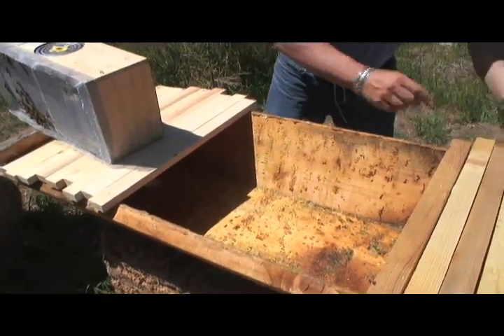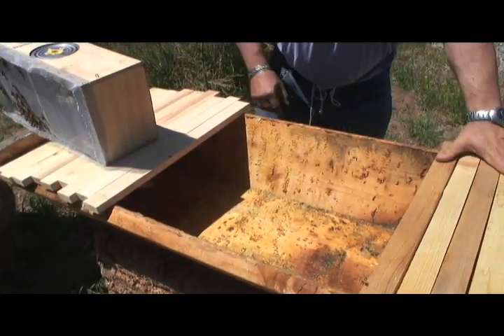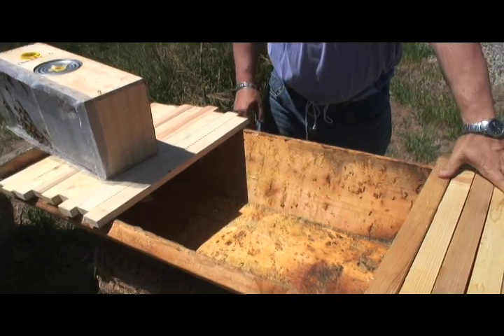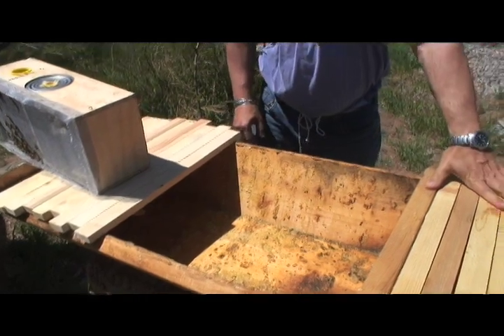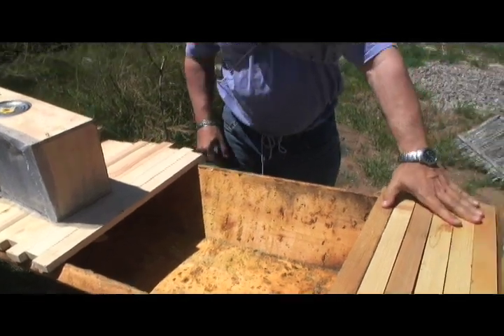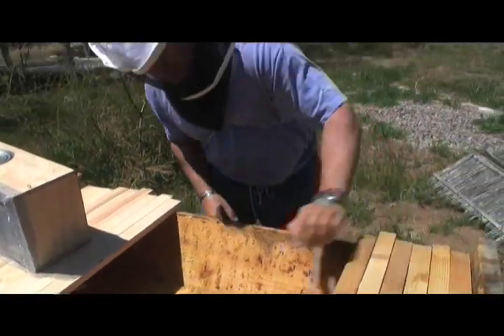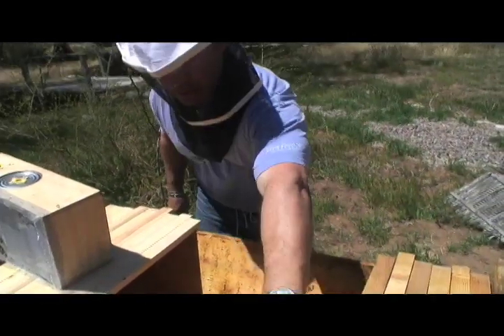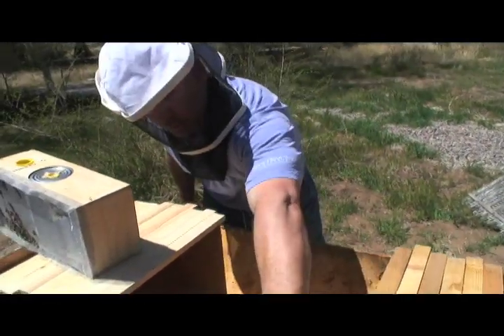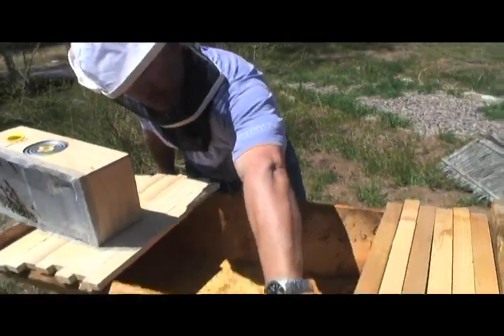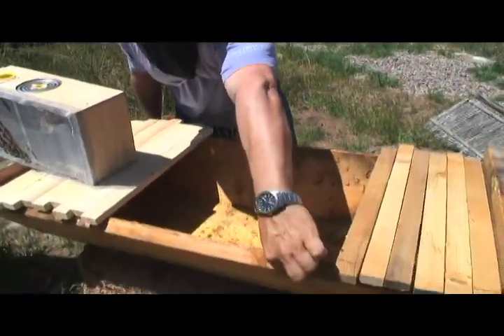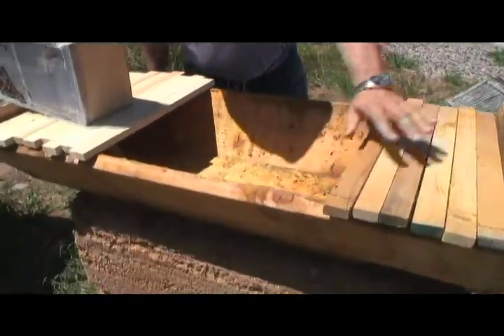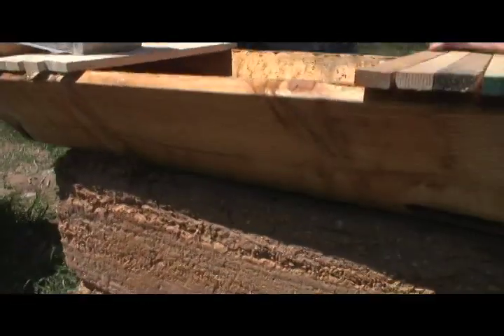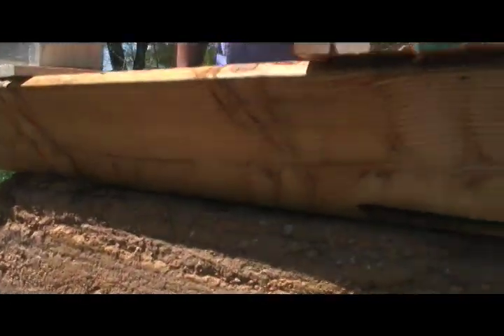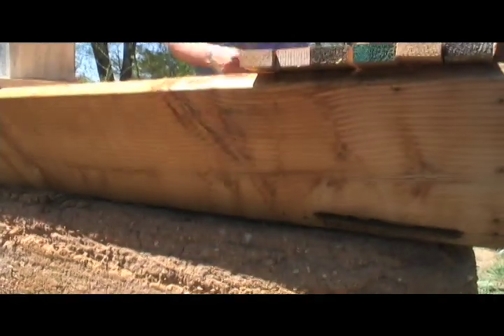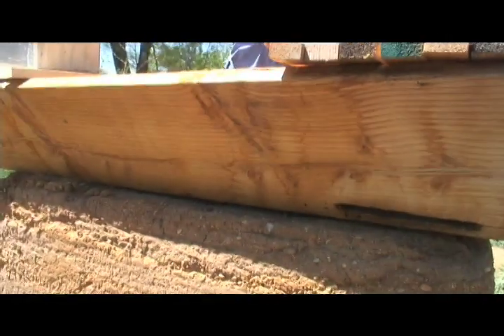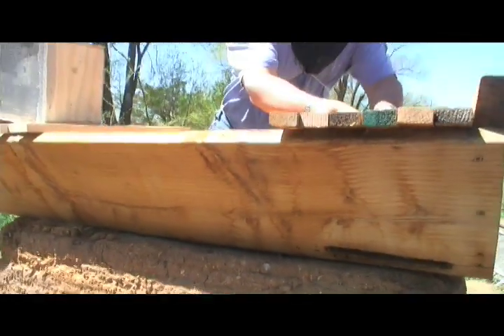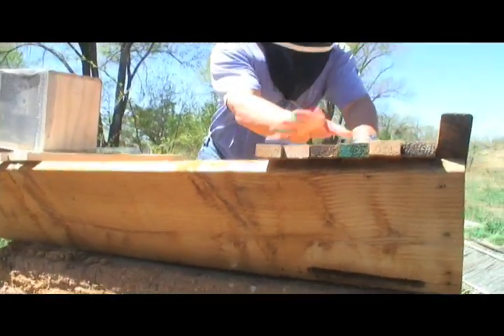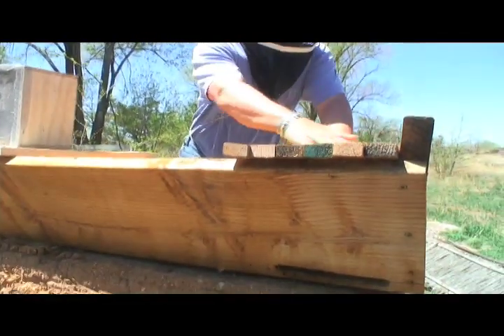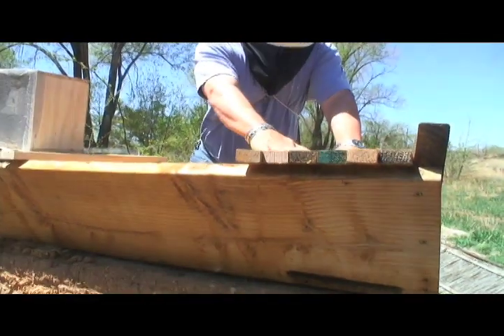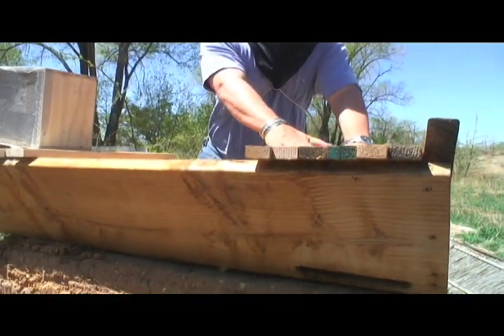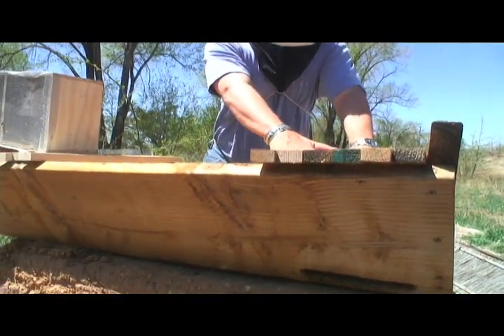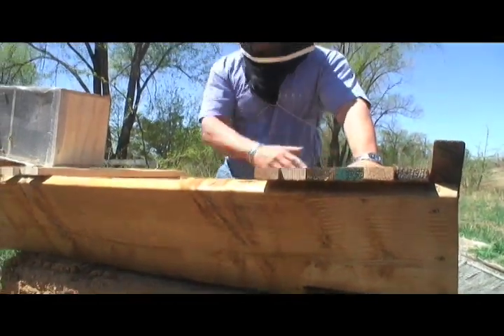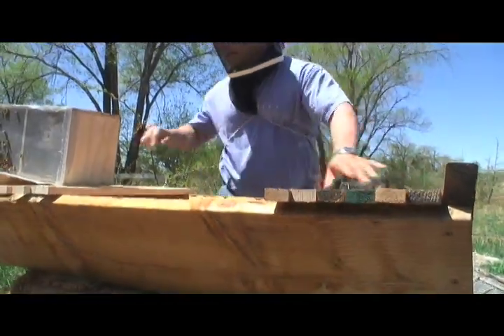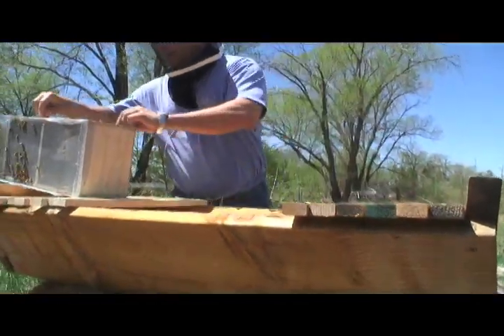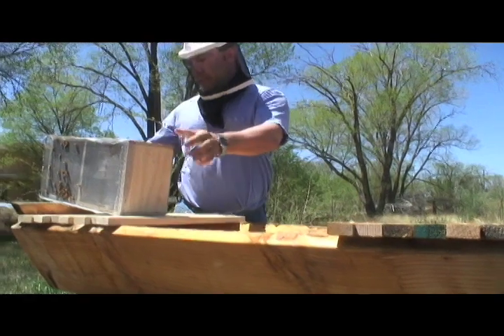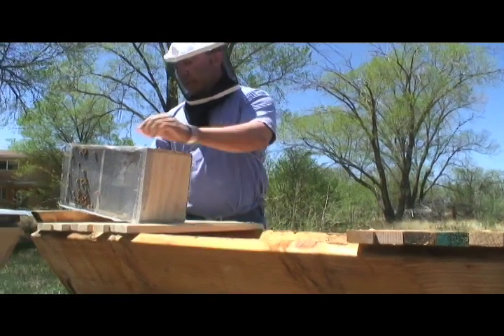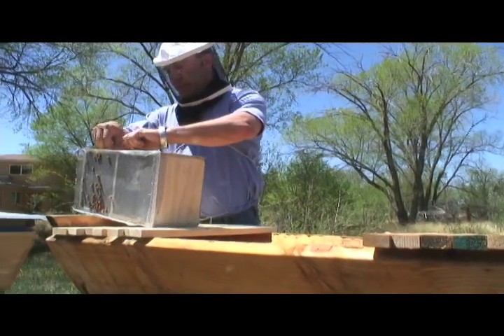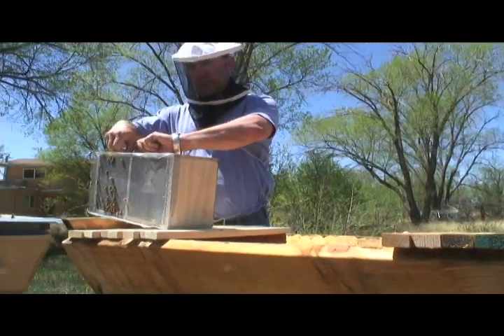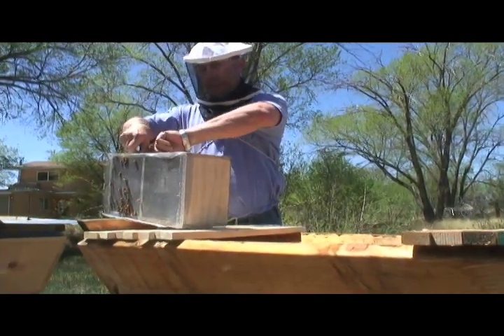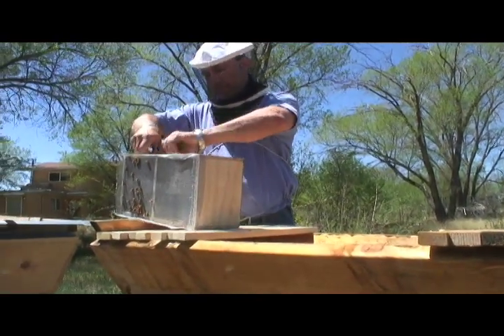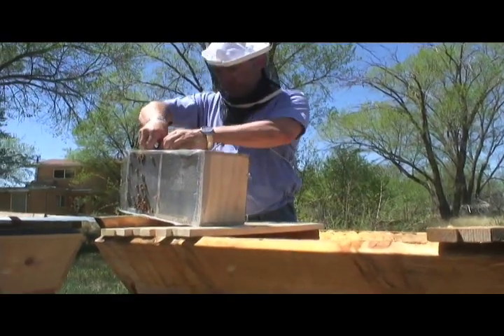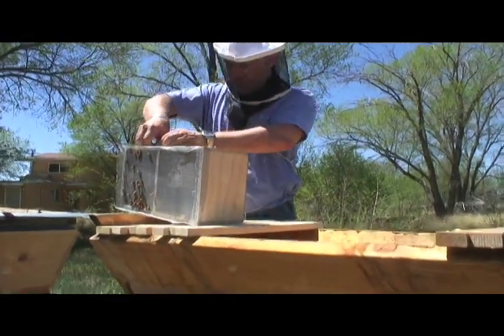Starting from the front of our hive — and we know it's the front because over here you can see the entrance — we're going to leave six empty top bars. Now I'm going to get the queen.